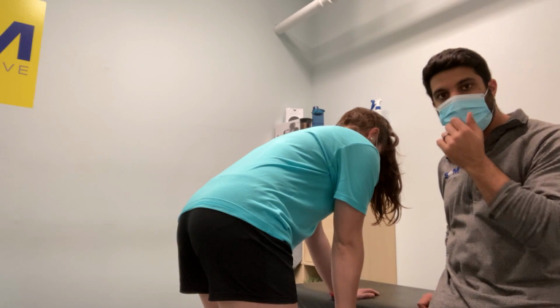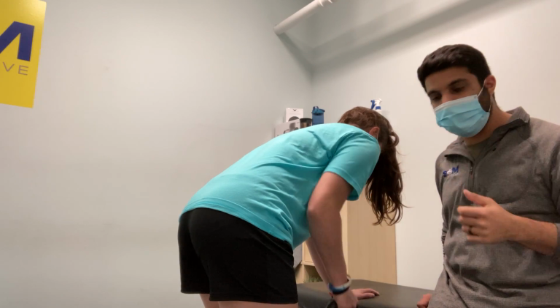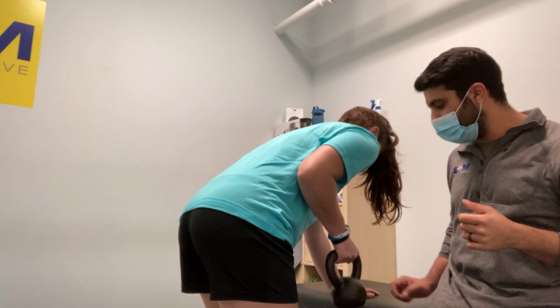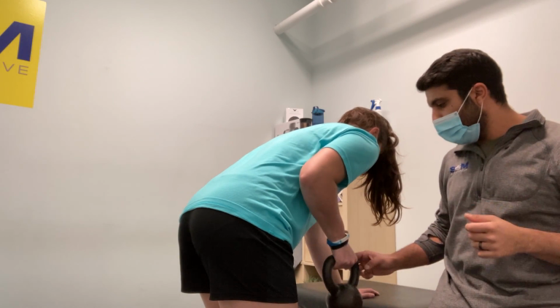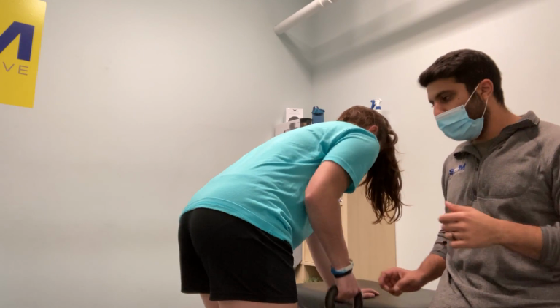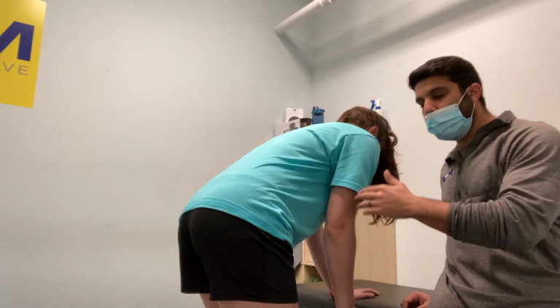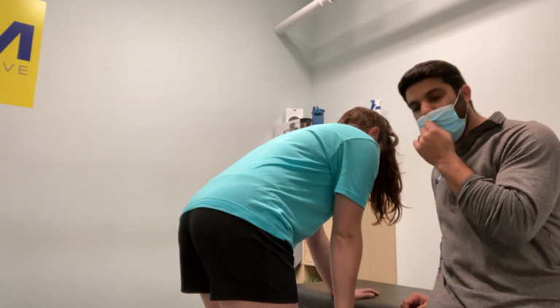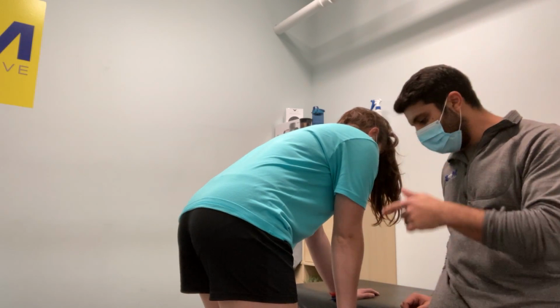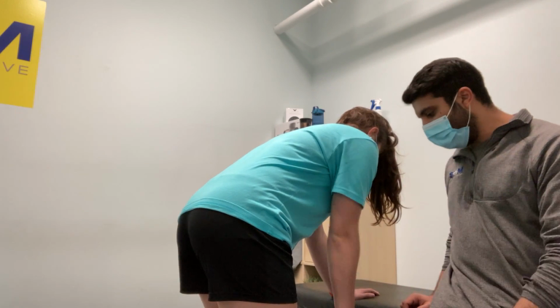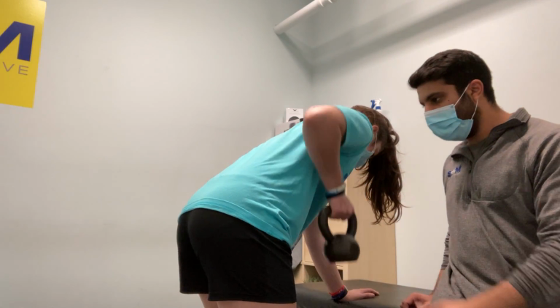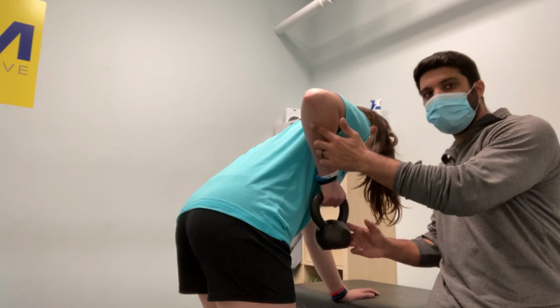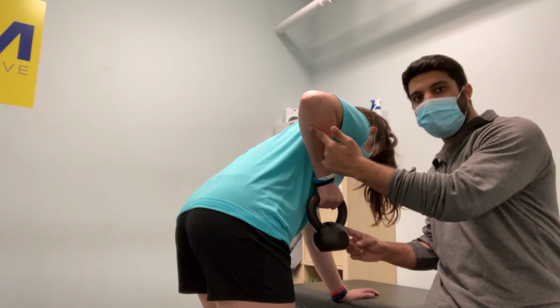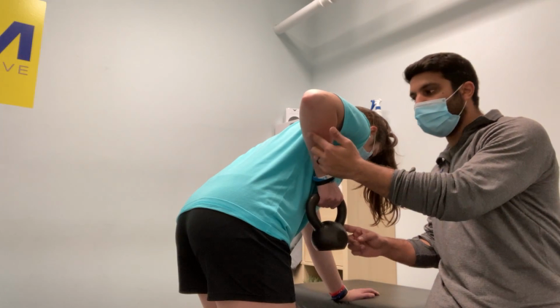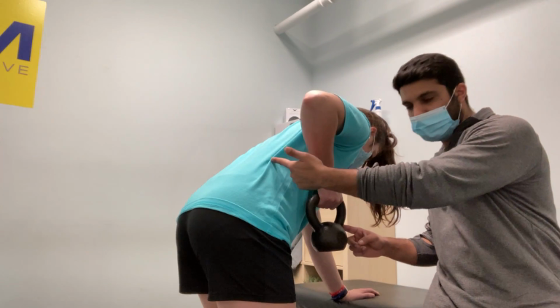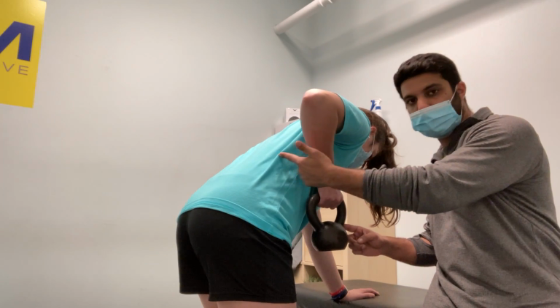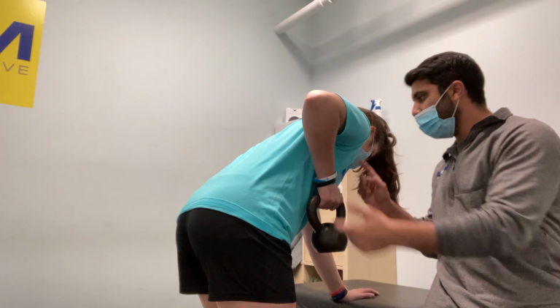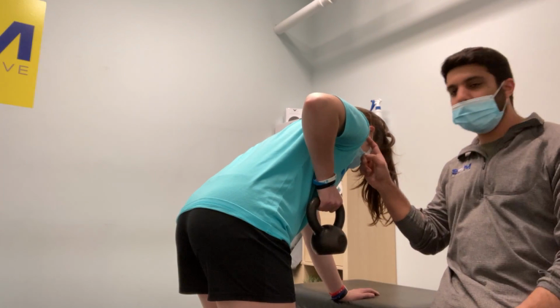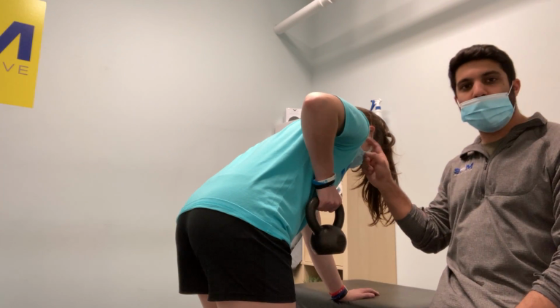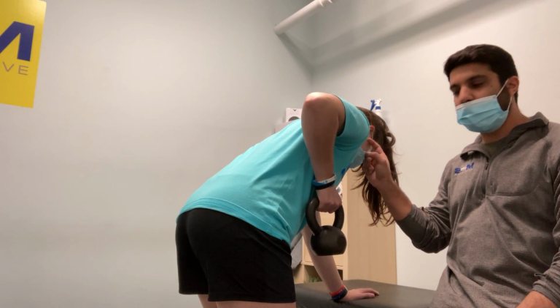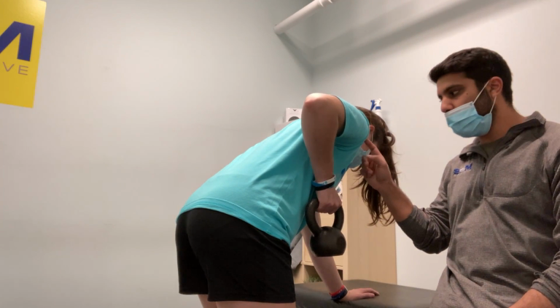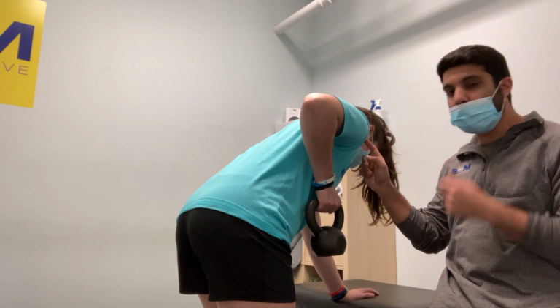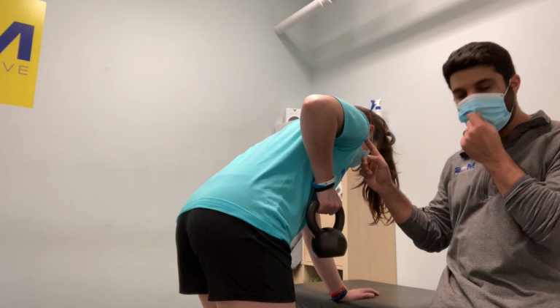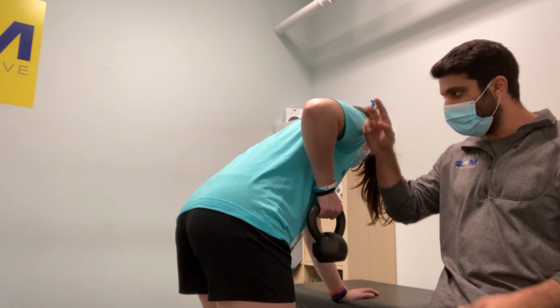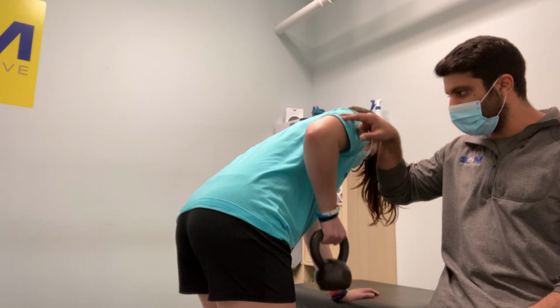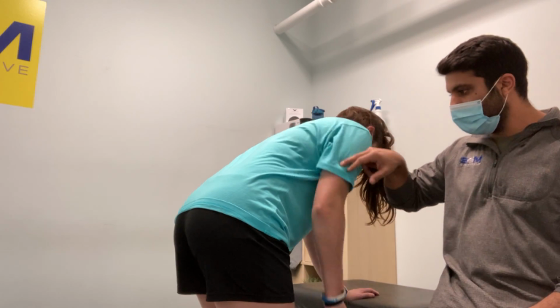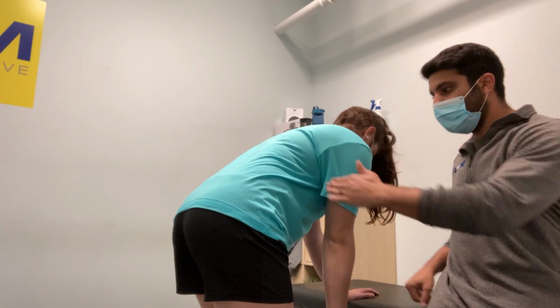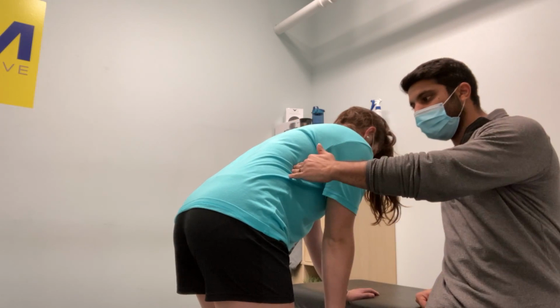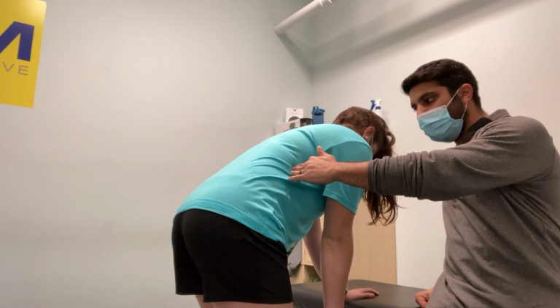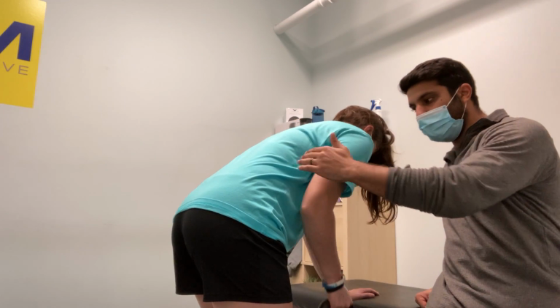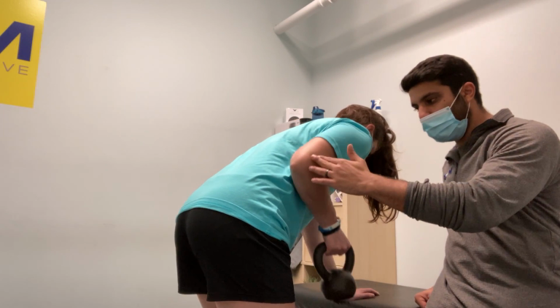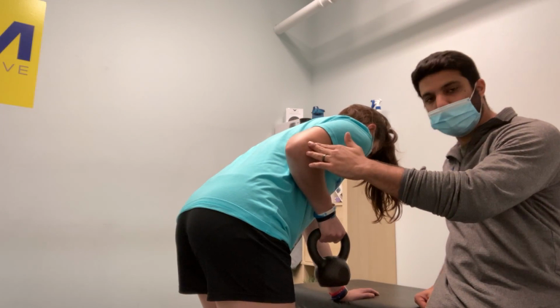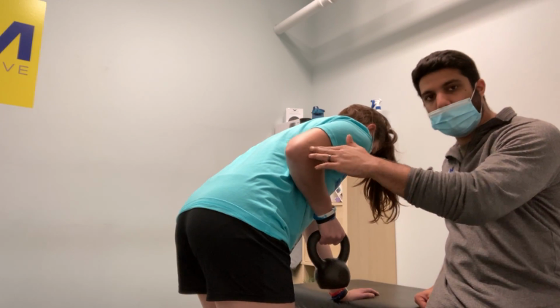A lot of stuff that we see is people over-rowing their rows. So go ahead and over-row. You see her elbow goes past her torso, and now she's going to start banging on the front of her shoulder. There's no need for that. So what we want: nice and controlled, nothing past your torso, squeeze the orange.